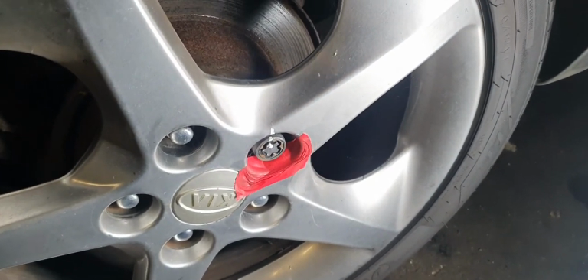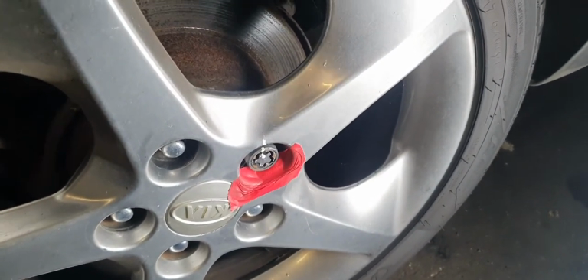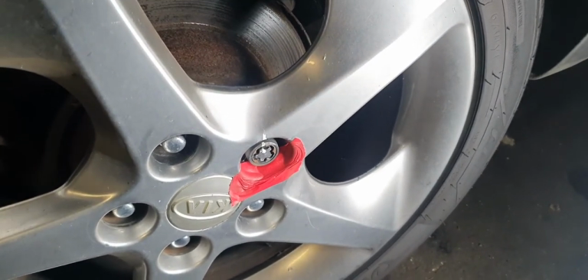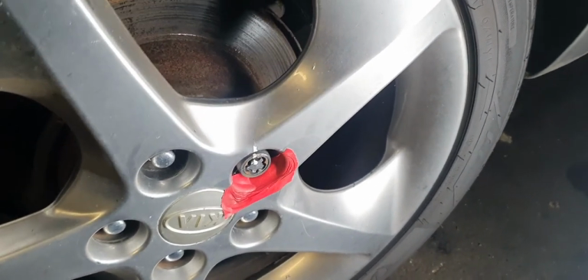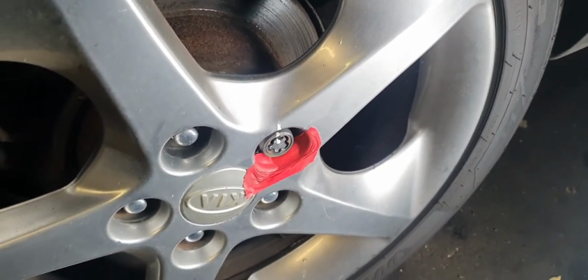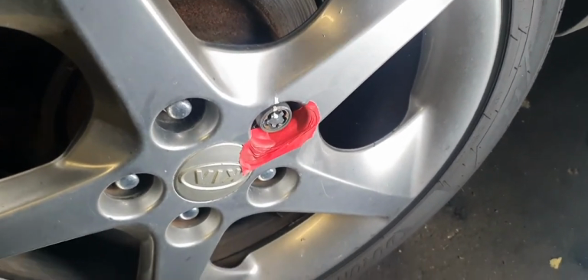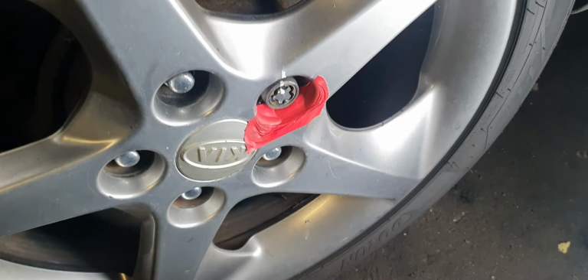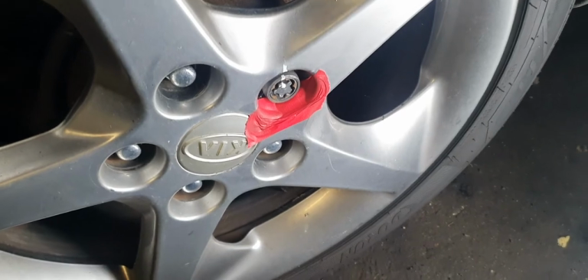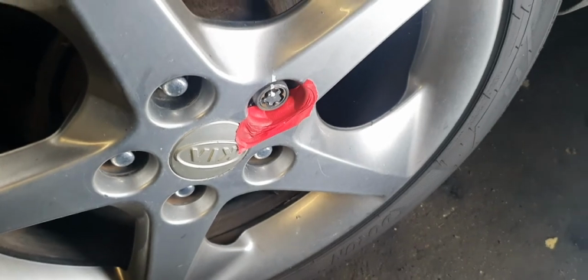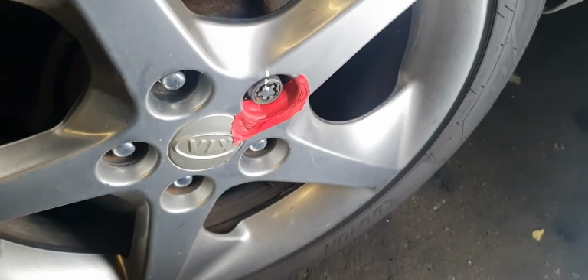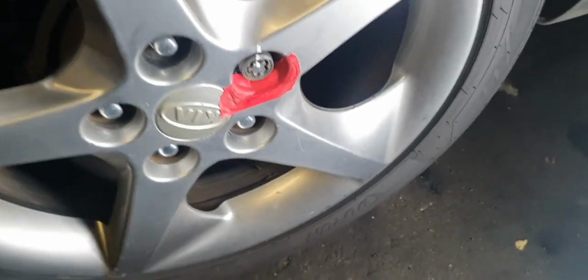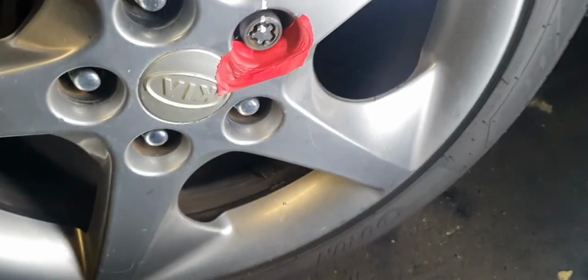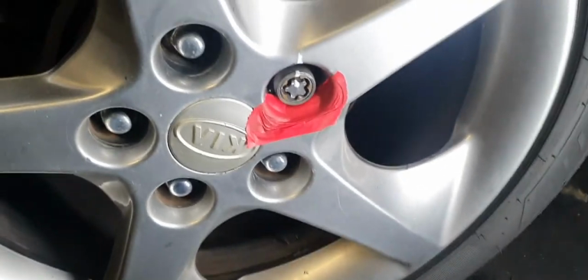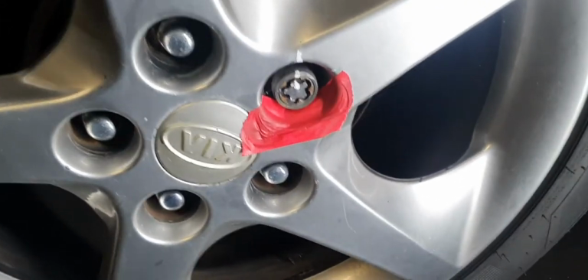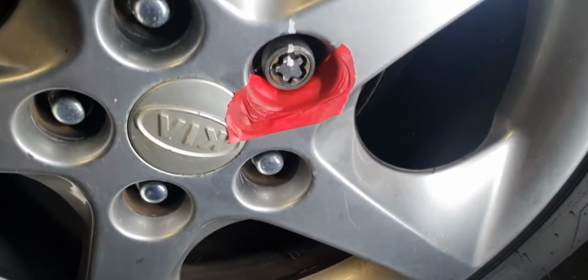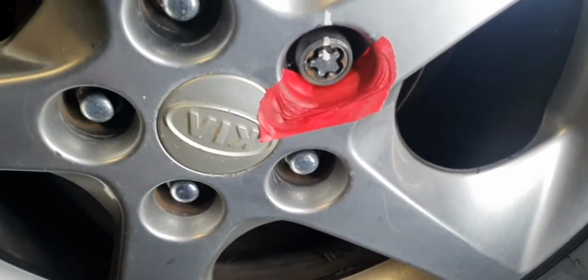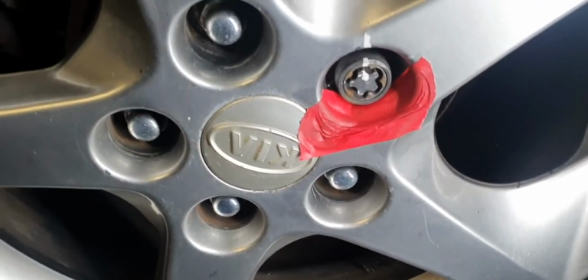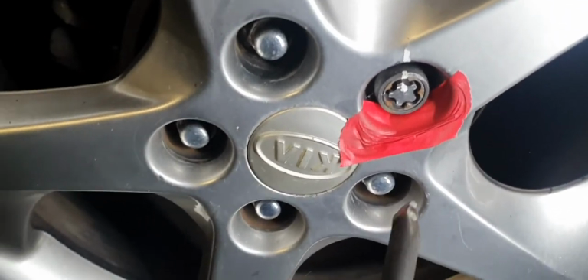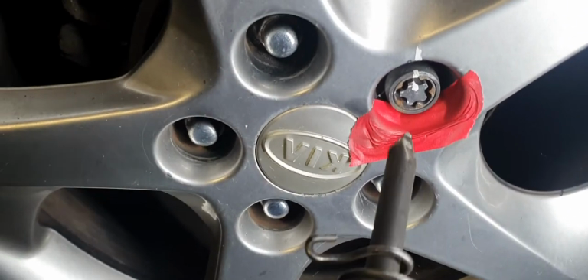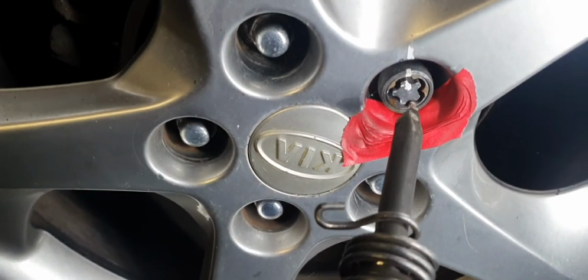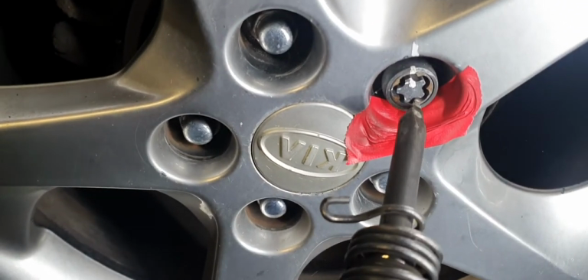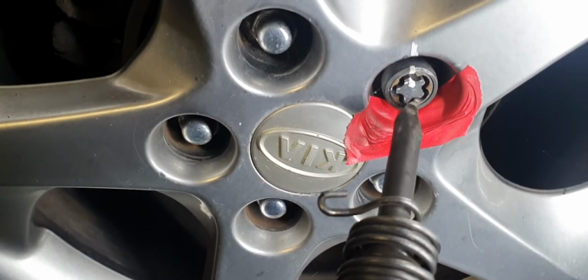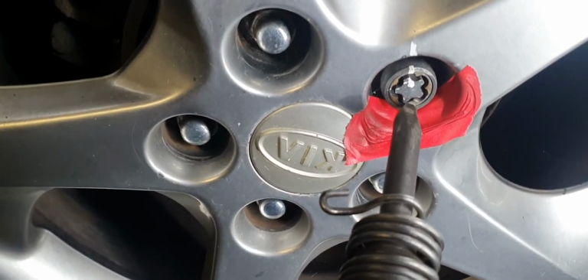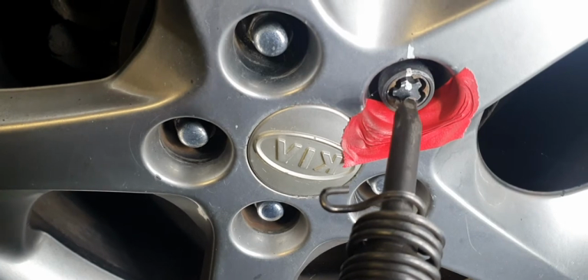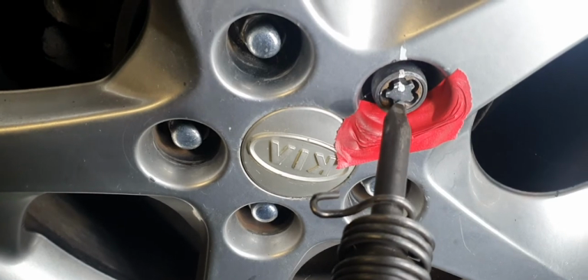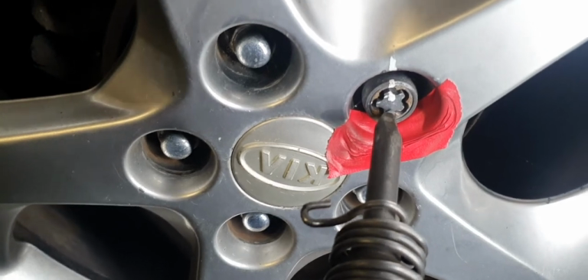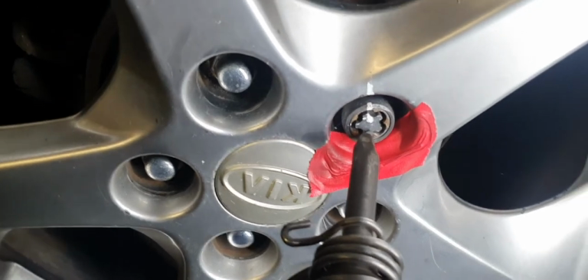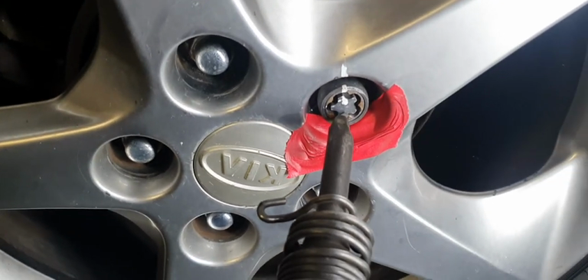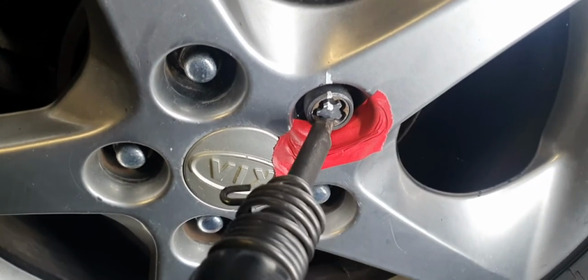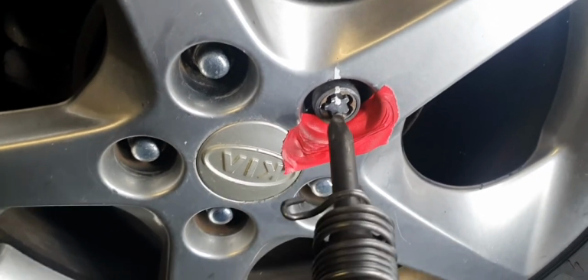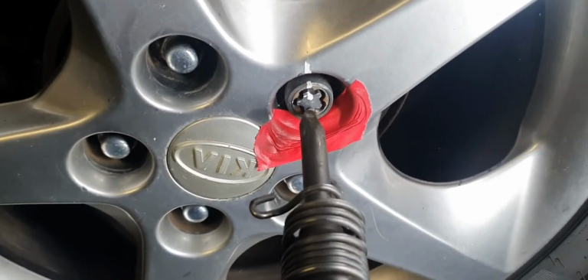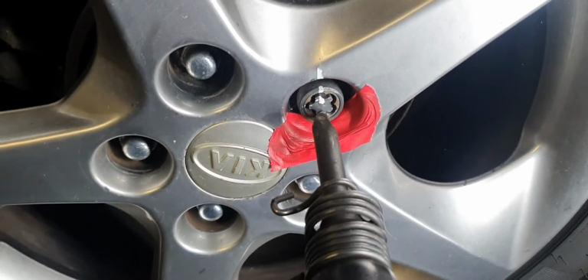So I'll give it a quick go, see if we can get this one off. Just into one of the ridges. Look at that.